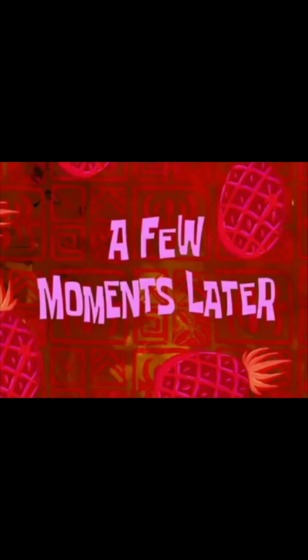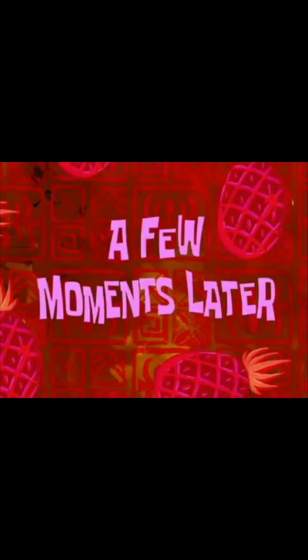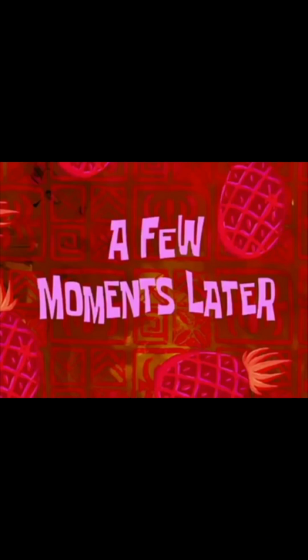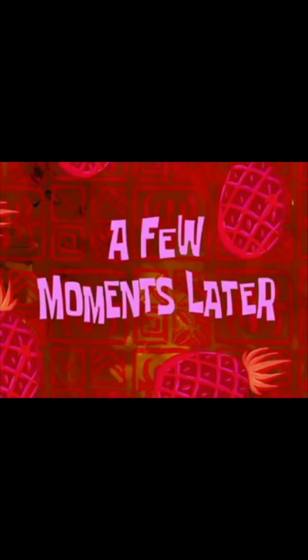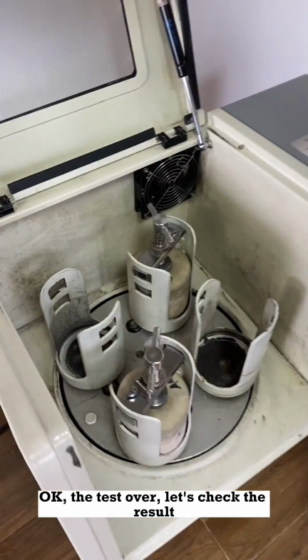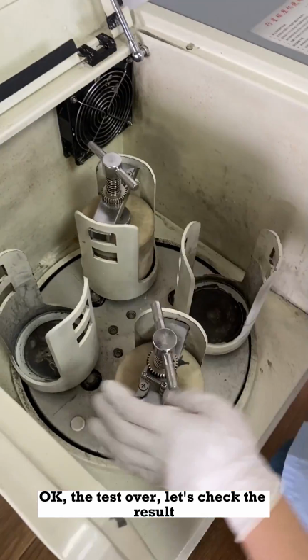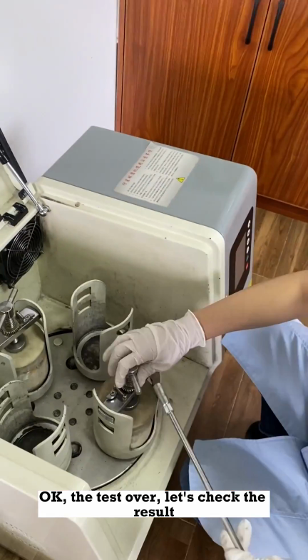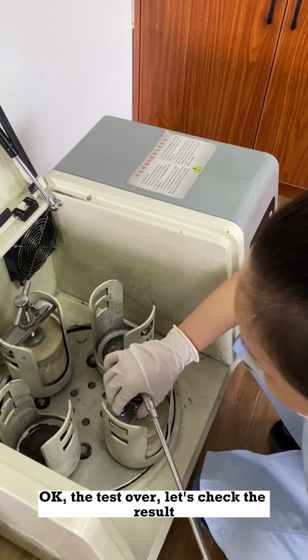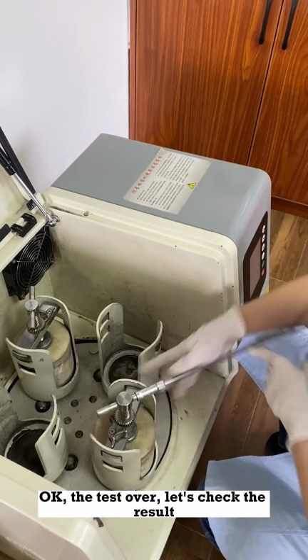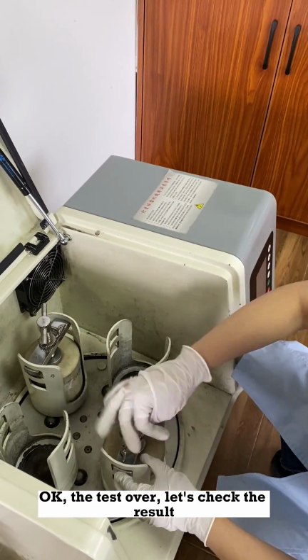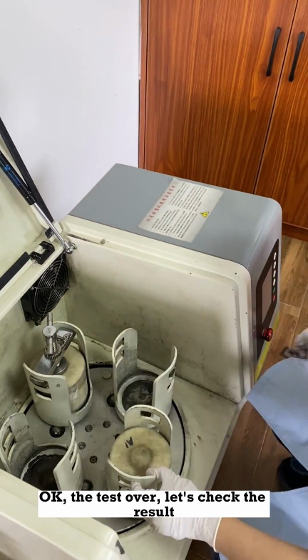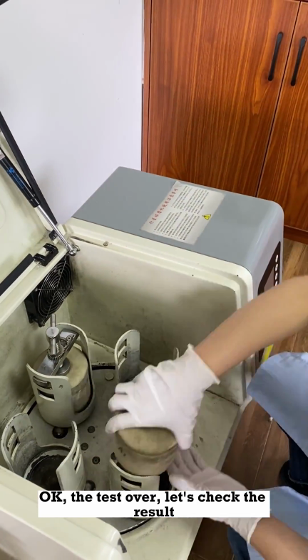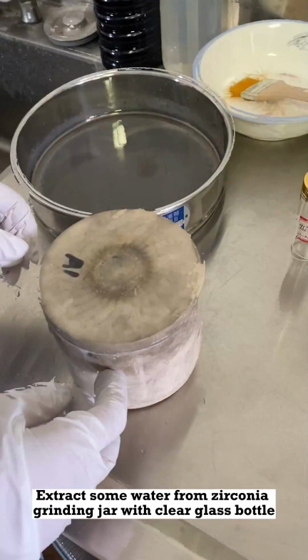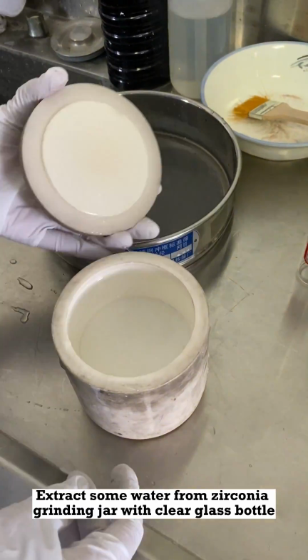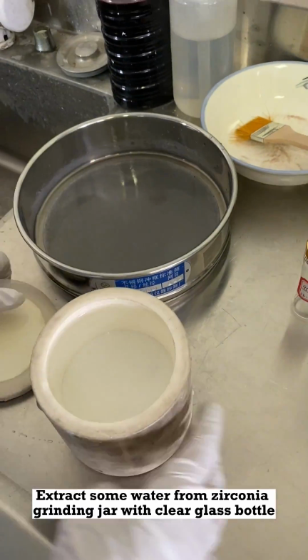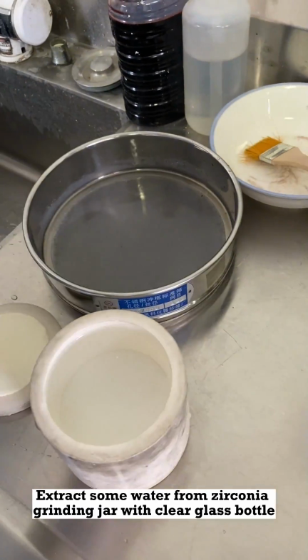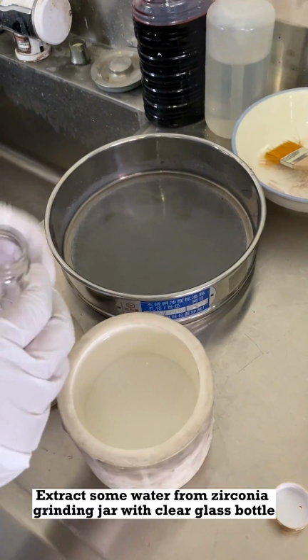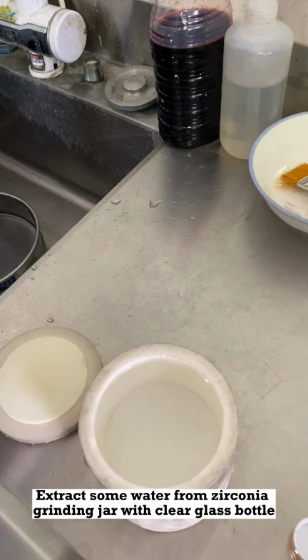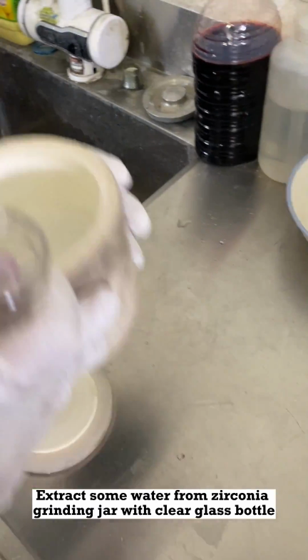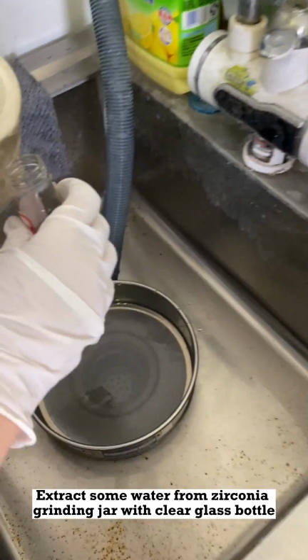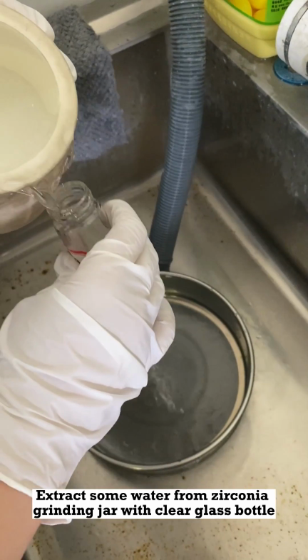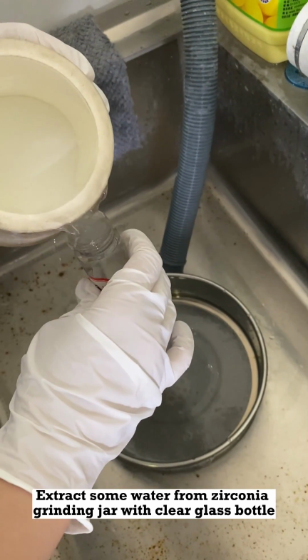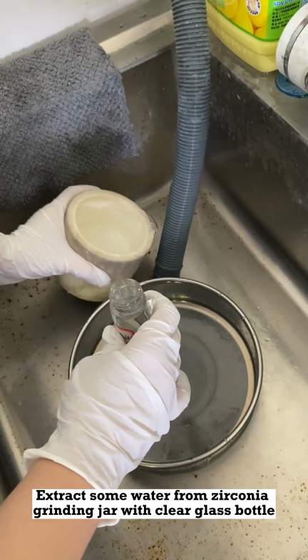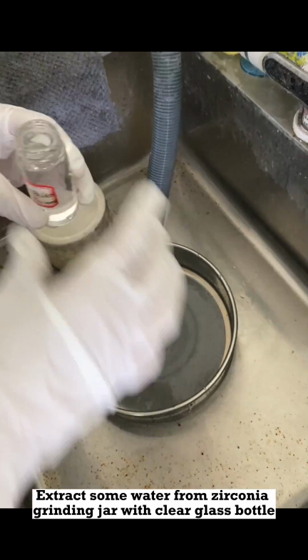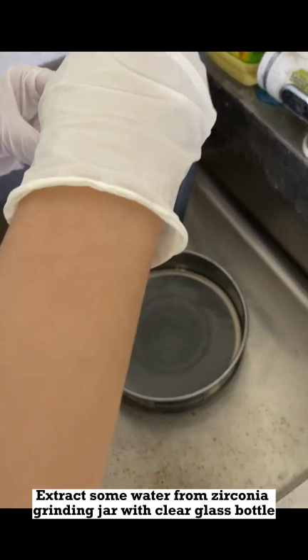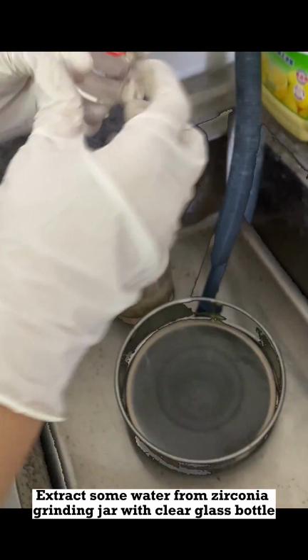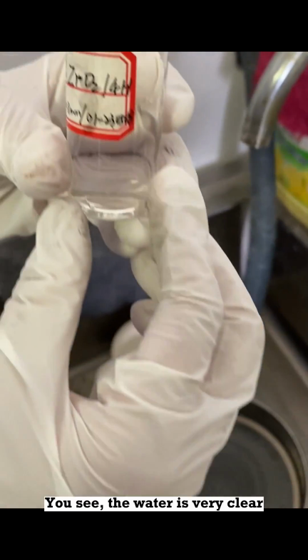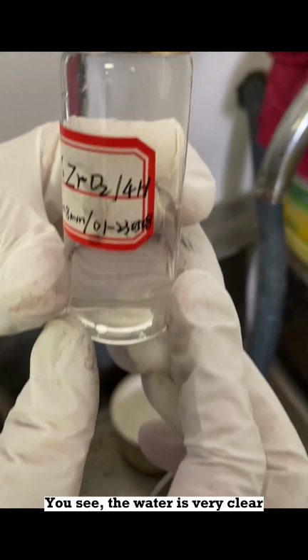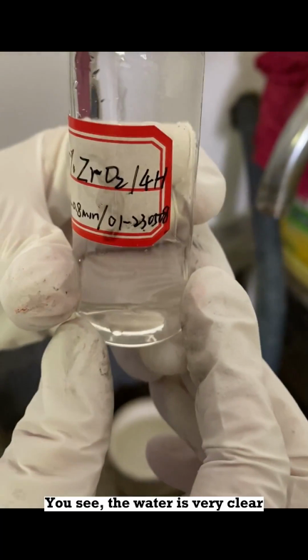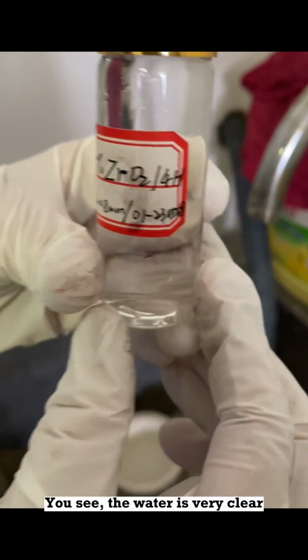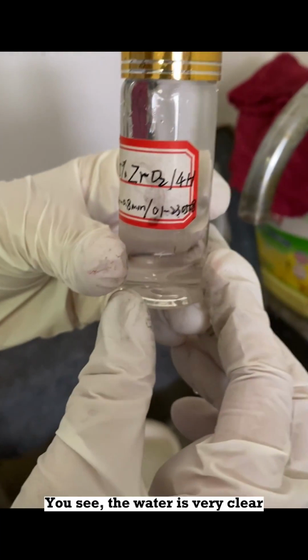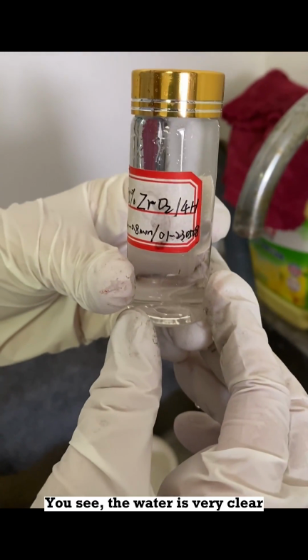4 hours later — the test is over. Let's check the result. Extract some water from the zirconia grinding jar. With a clear glass bottle, you can see the water is very clear.